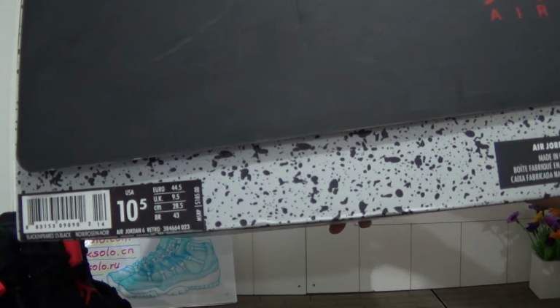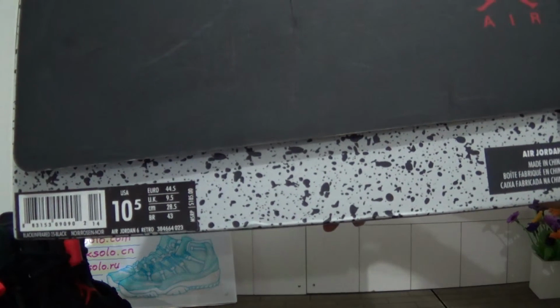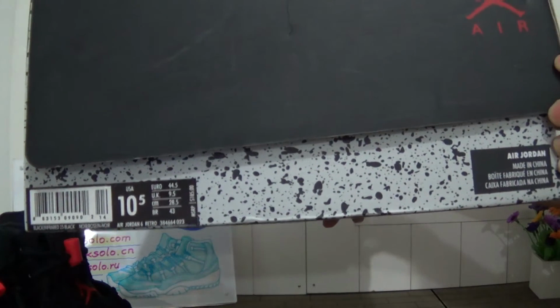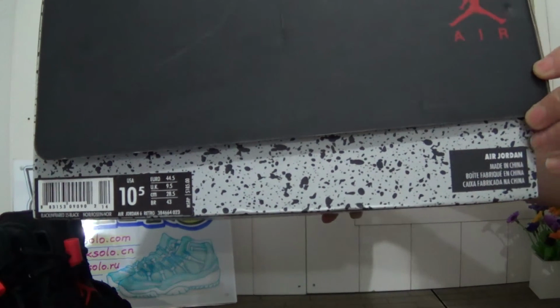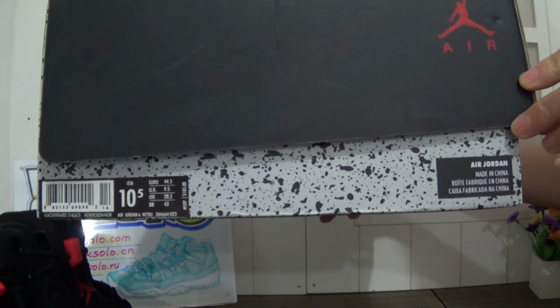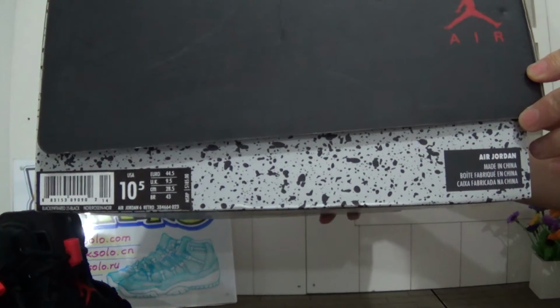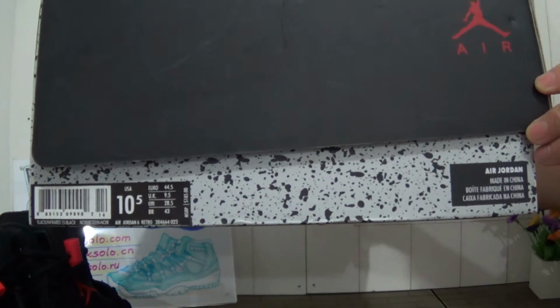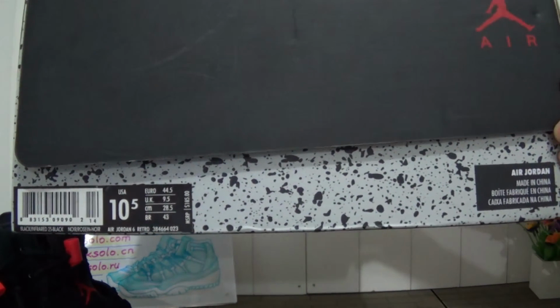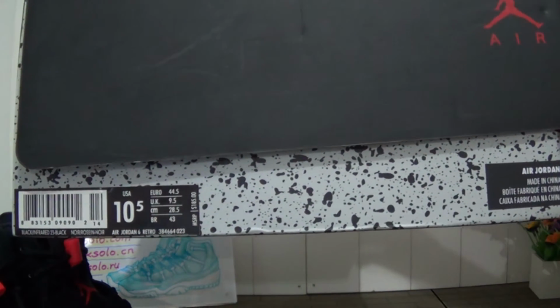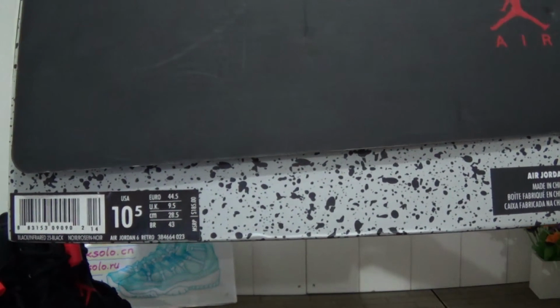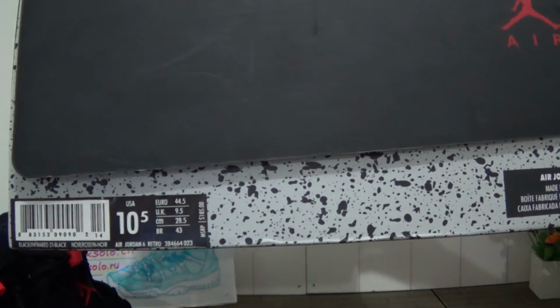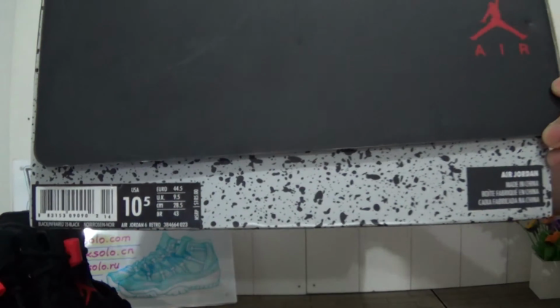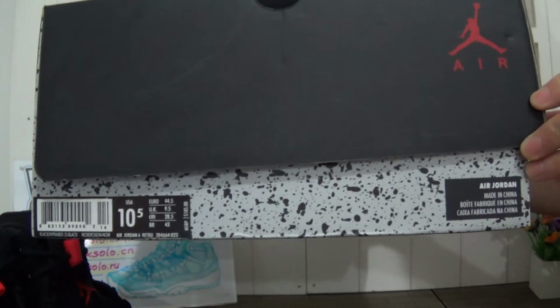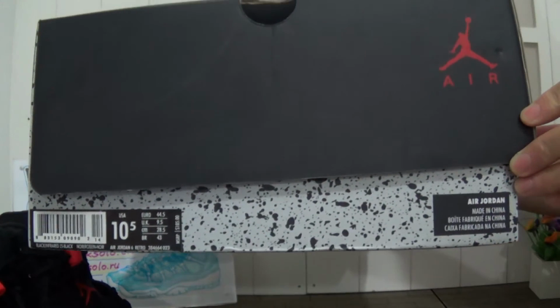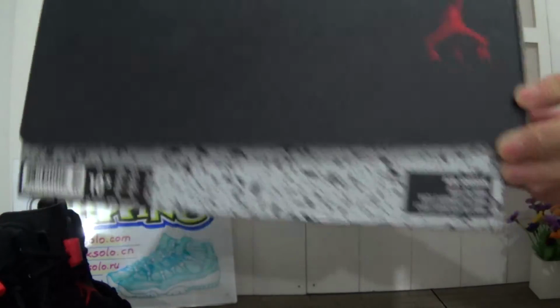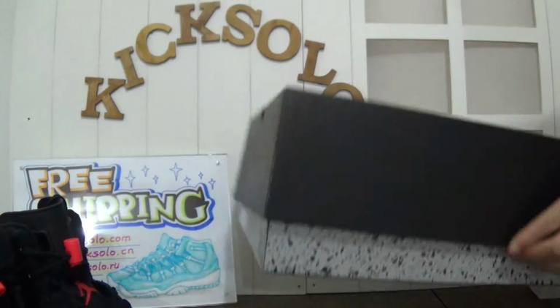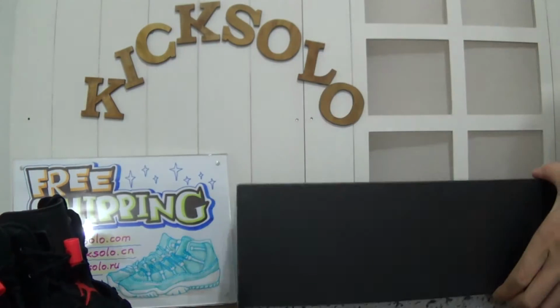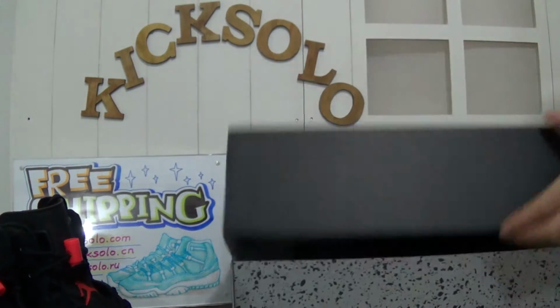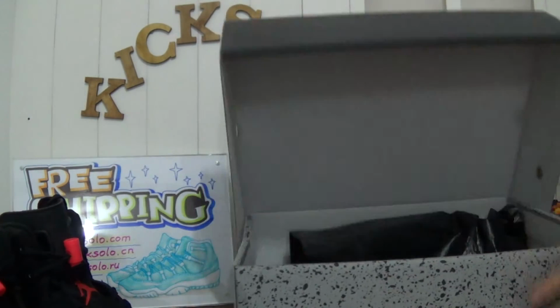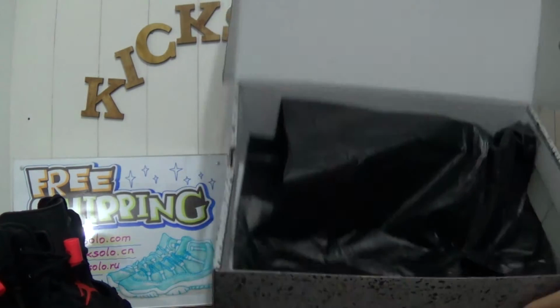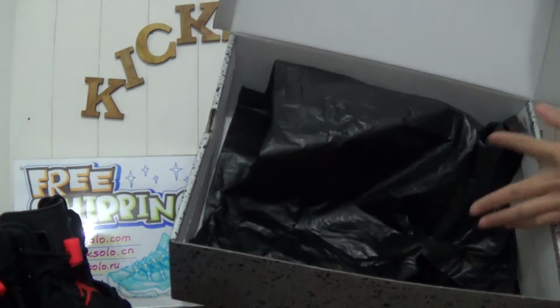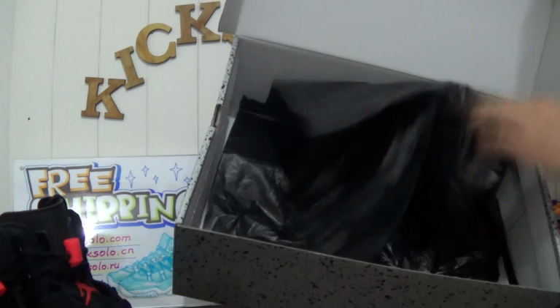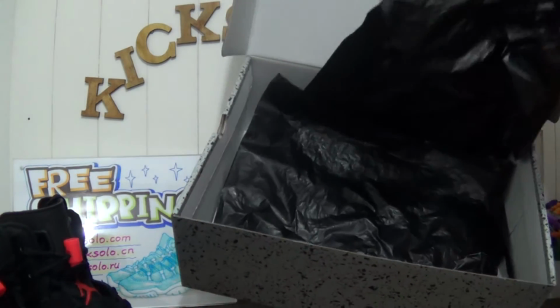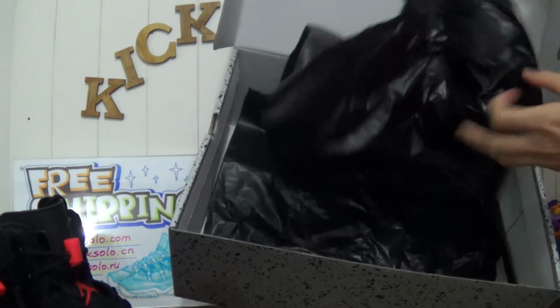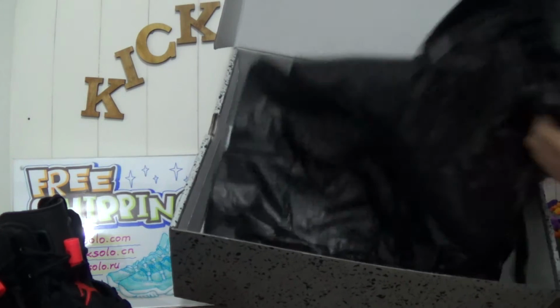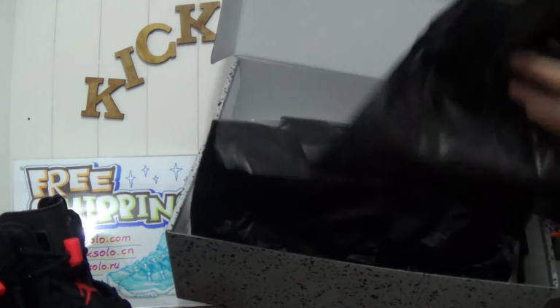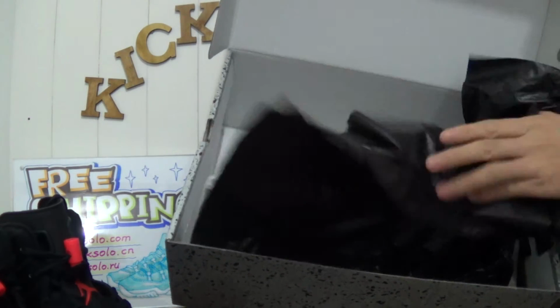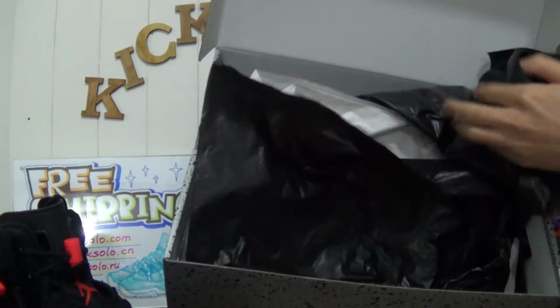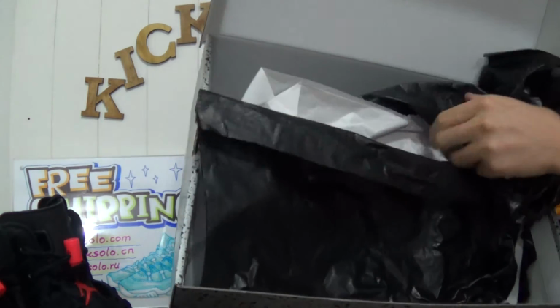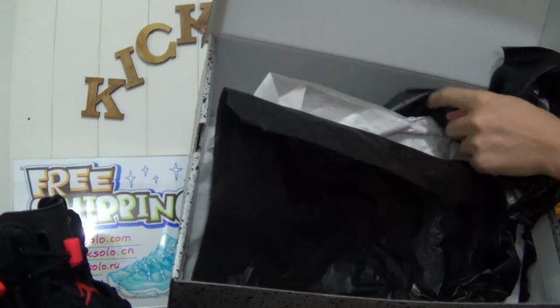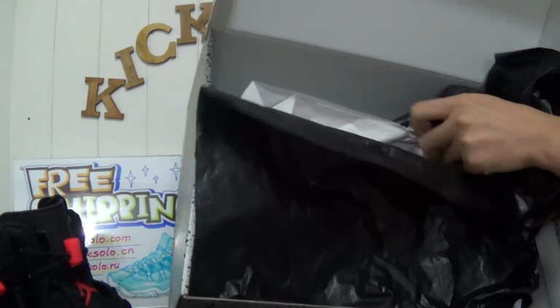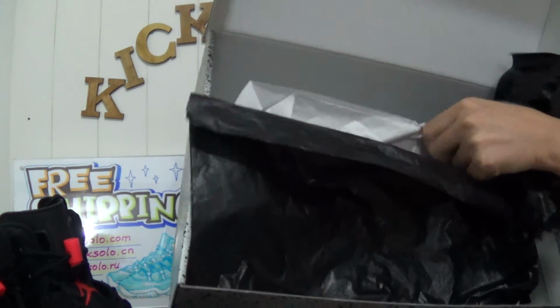Size 10.5. Also other information about these shoes. Open inside — they have white paper with white paper wrapping.